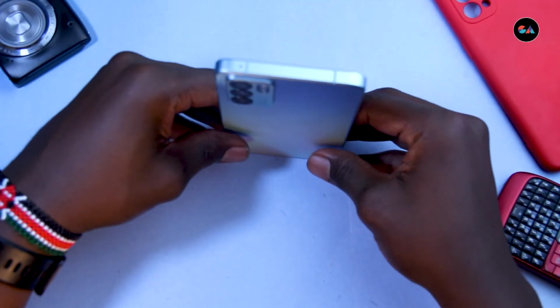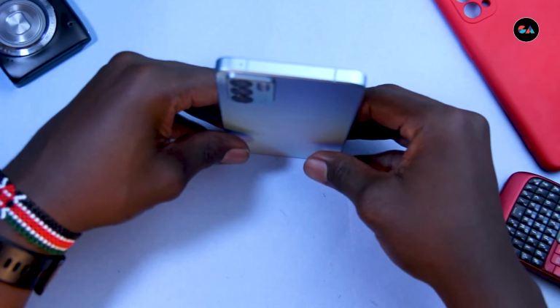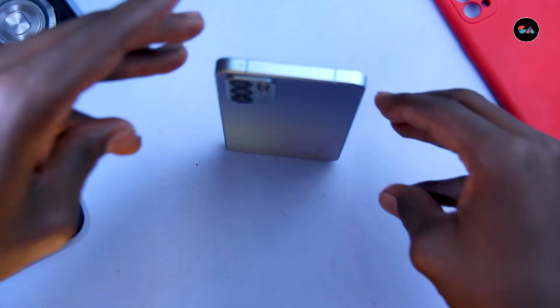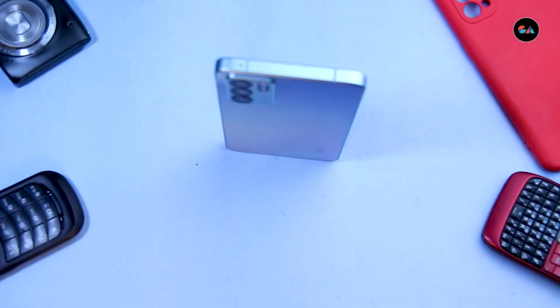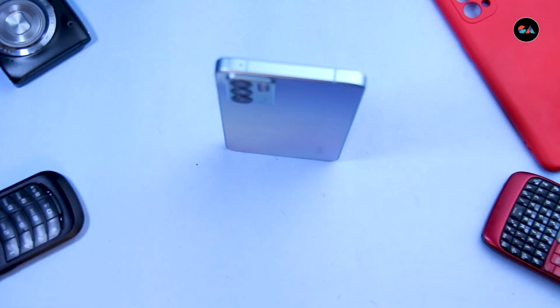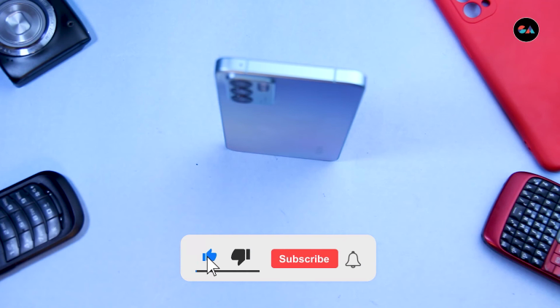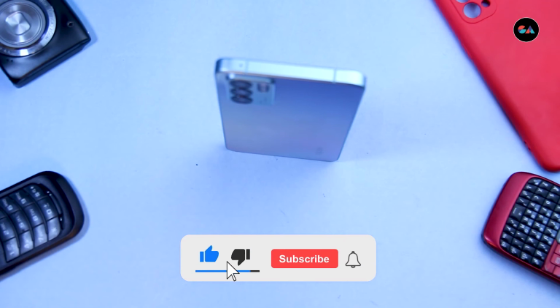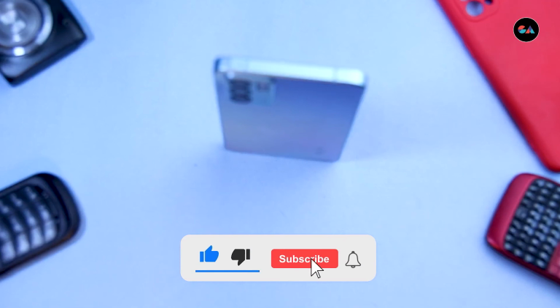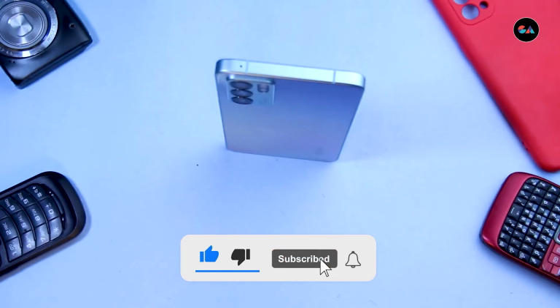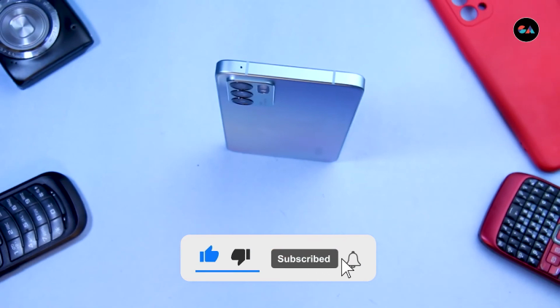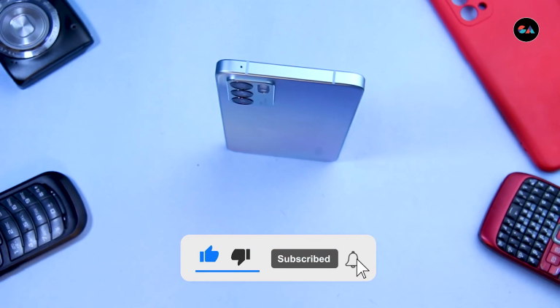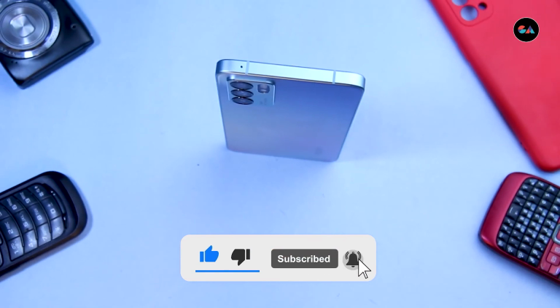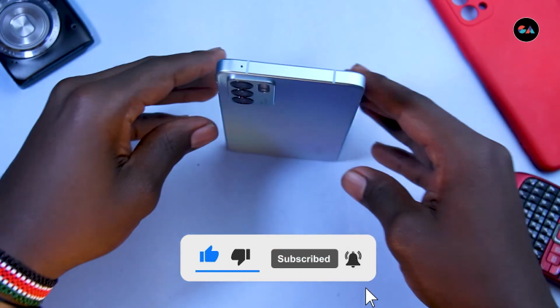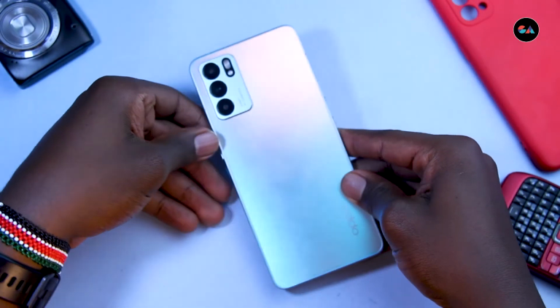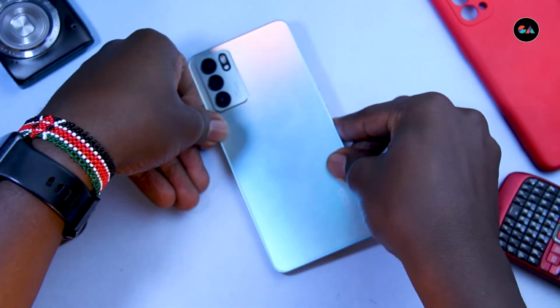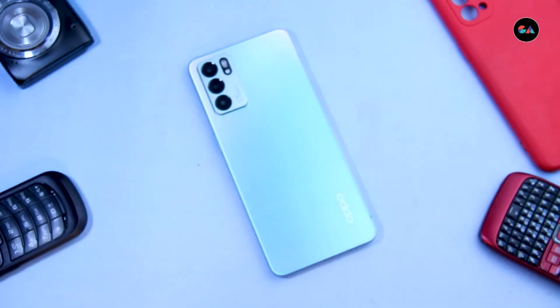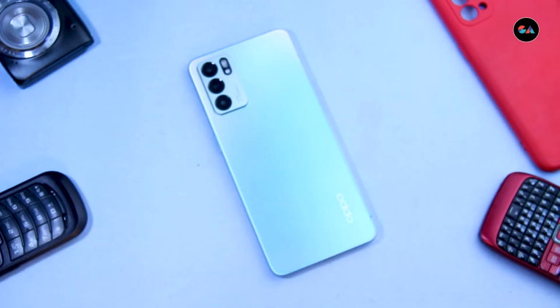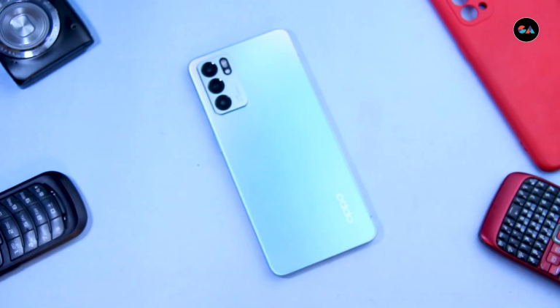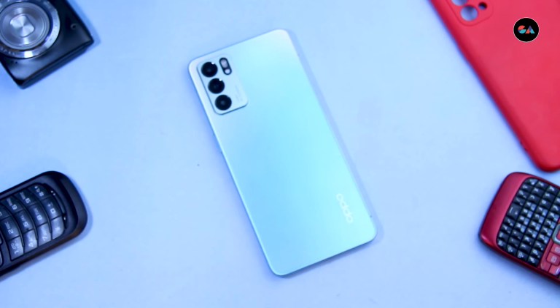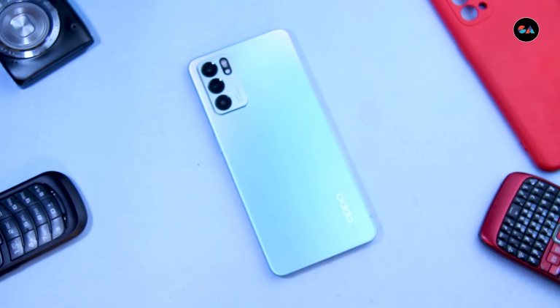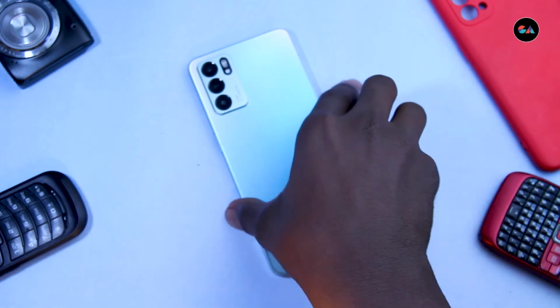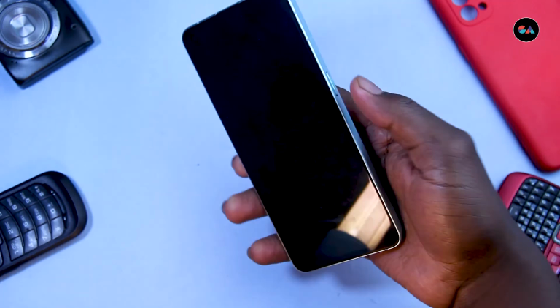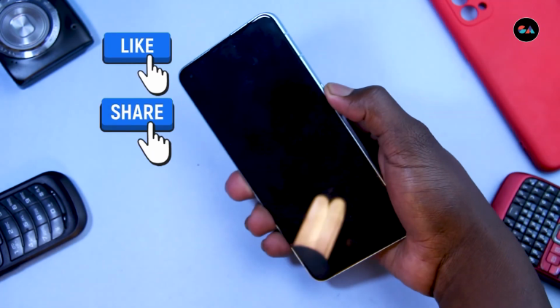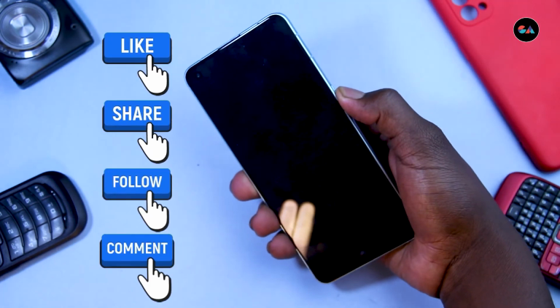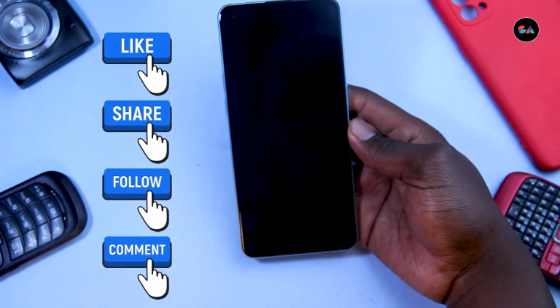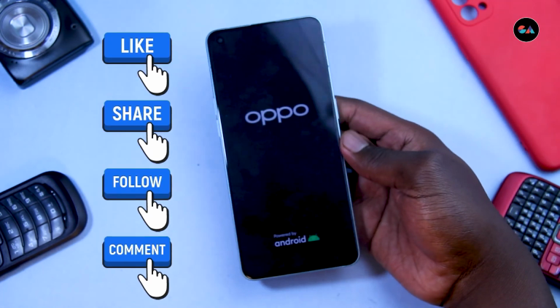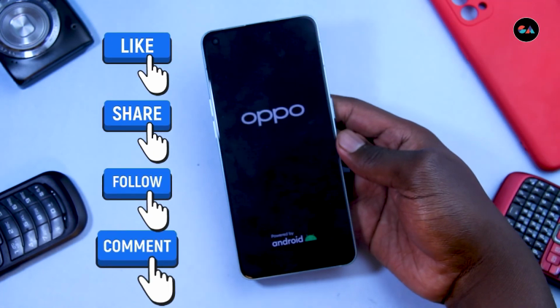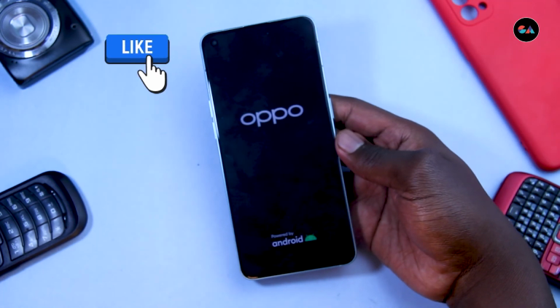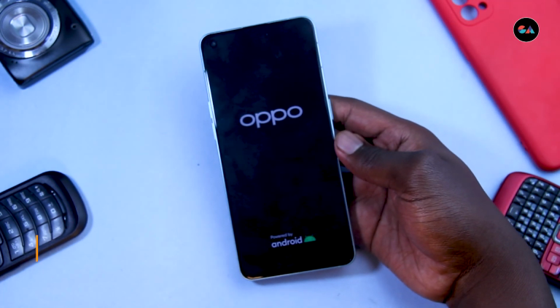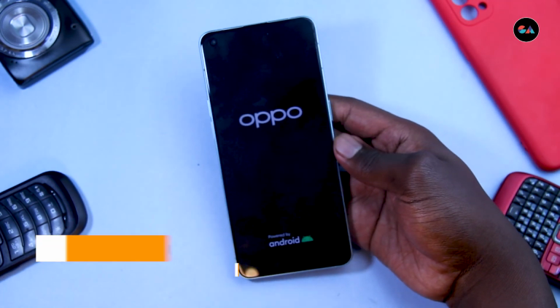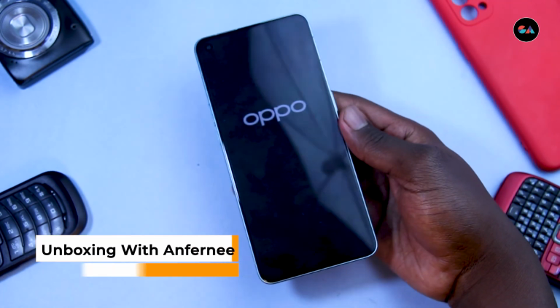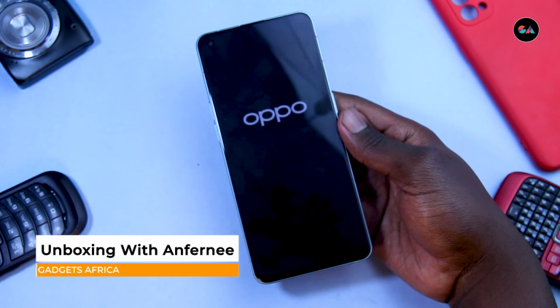The phone can even stand on its own, making it super easy to shoot with. Expect more videos from us — we're going to turn it on, use it for a while, and then do a full review. So make sure to like, share and subscribe. This has been unboxing with Anfani, signing off.